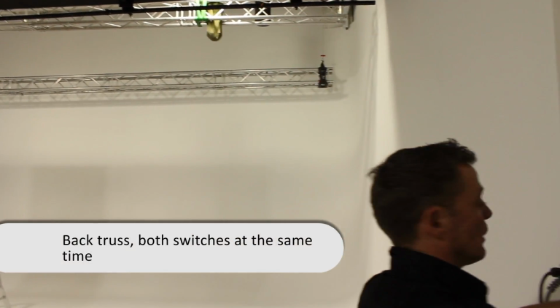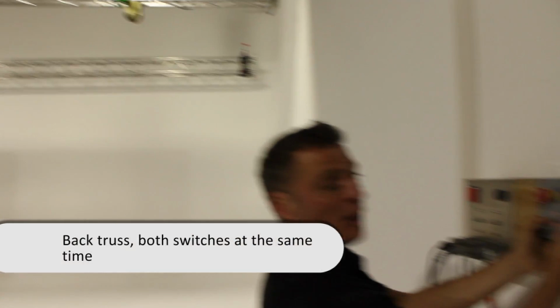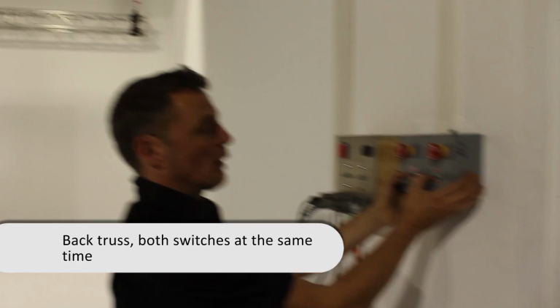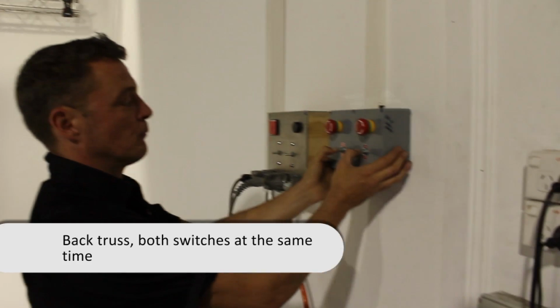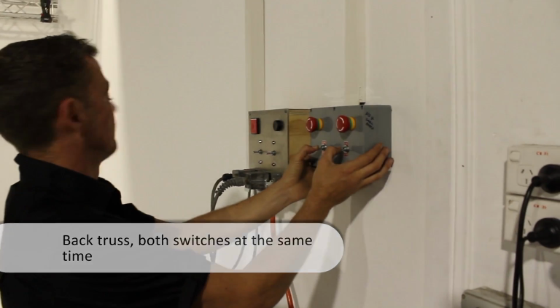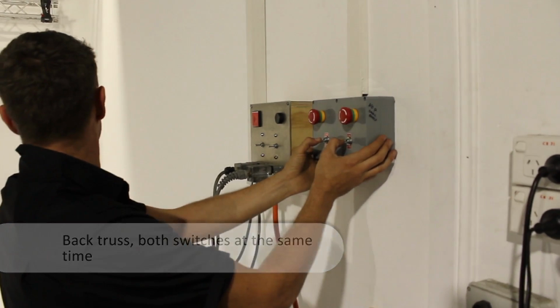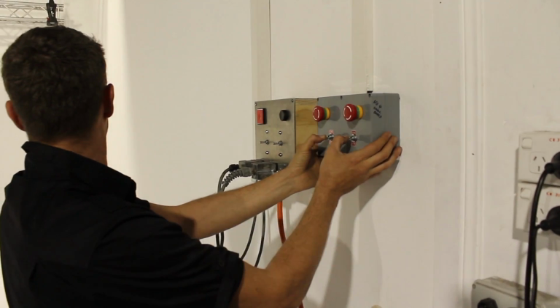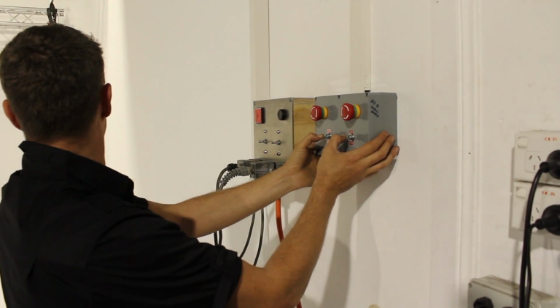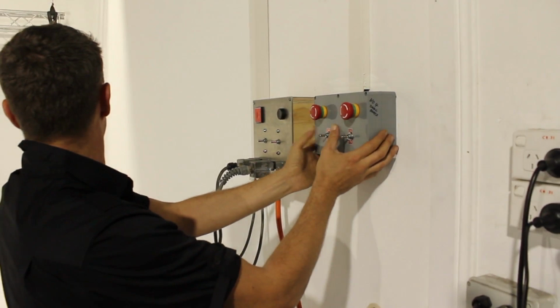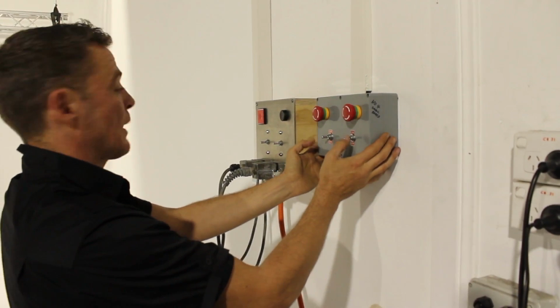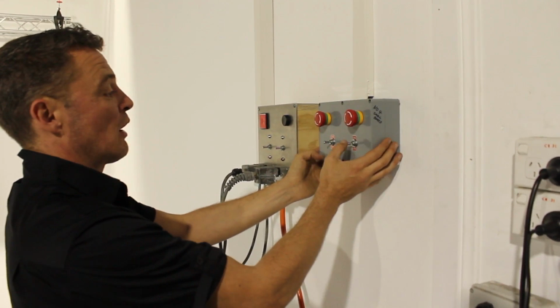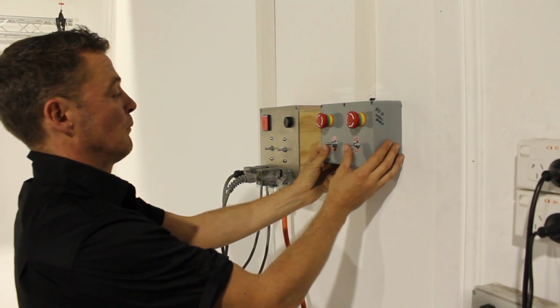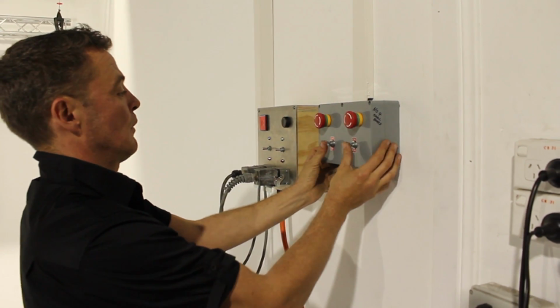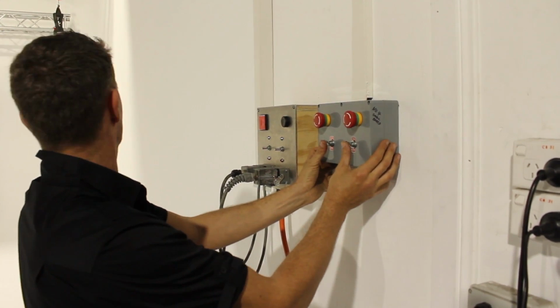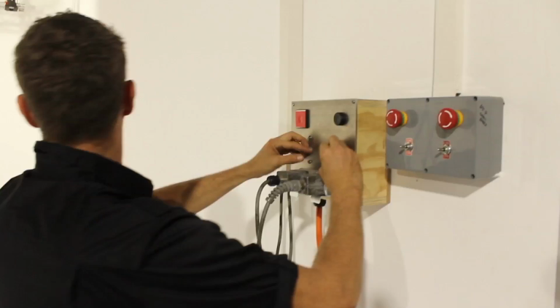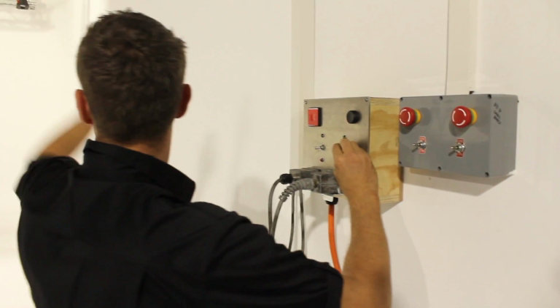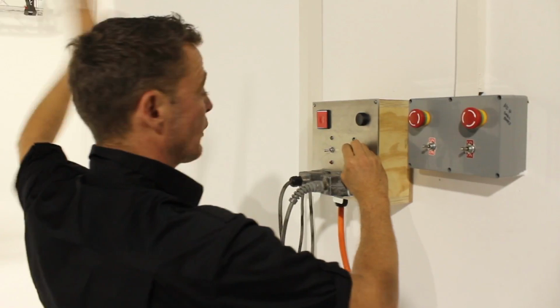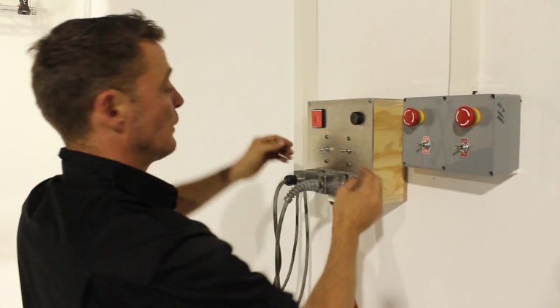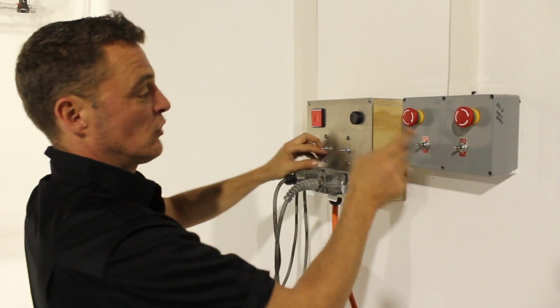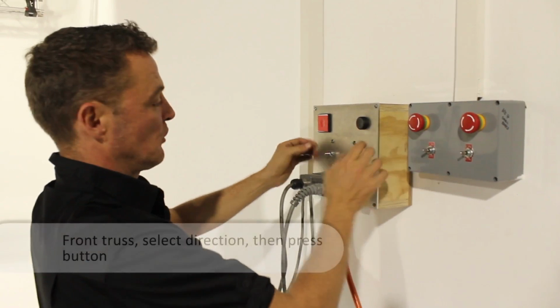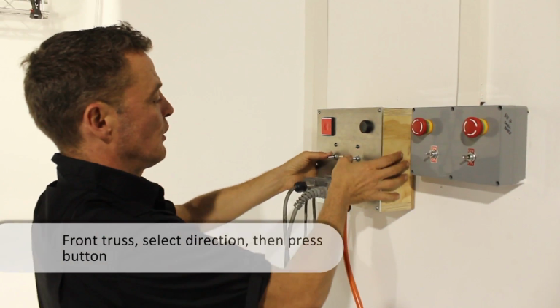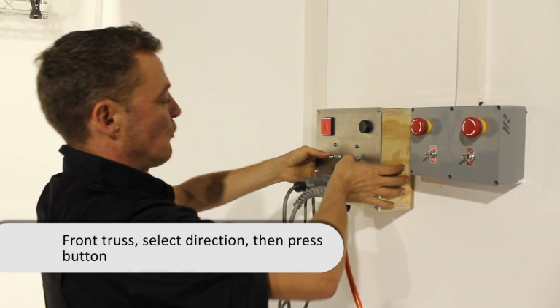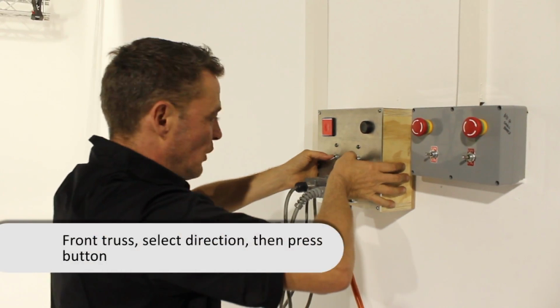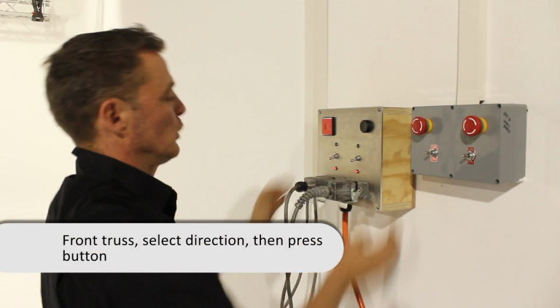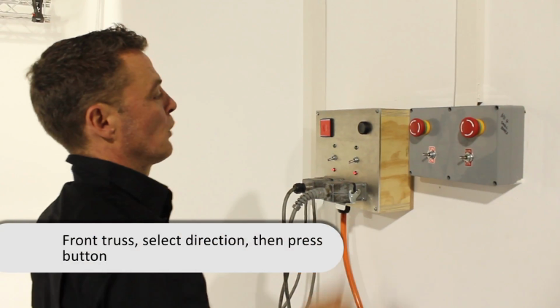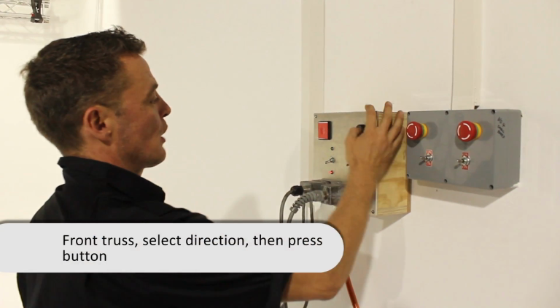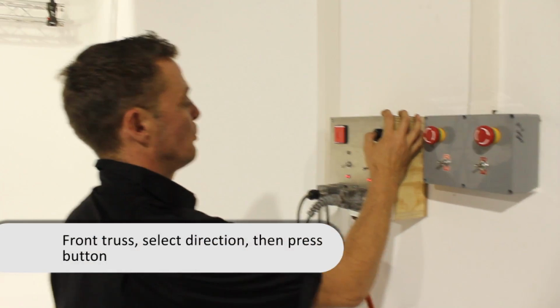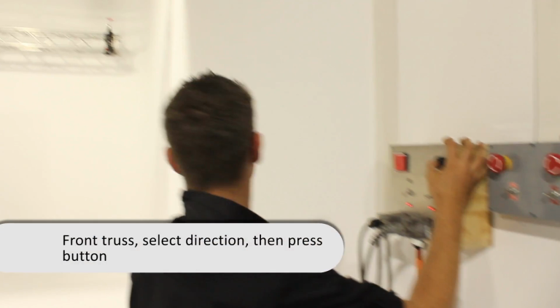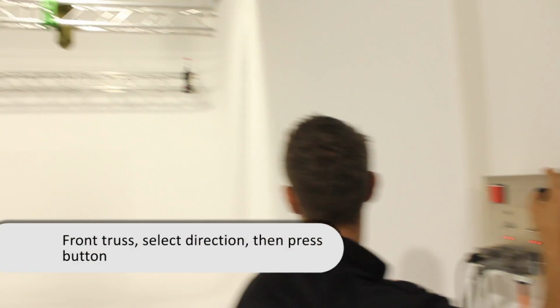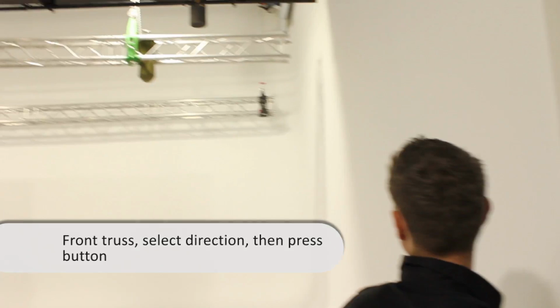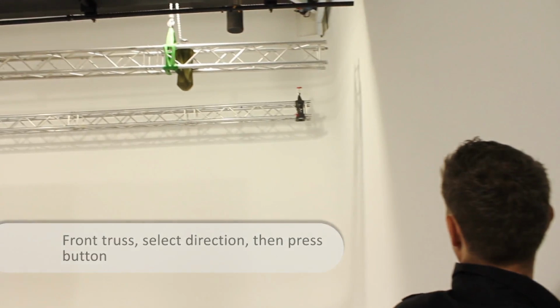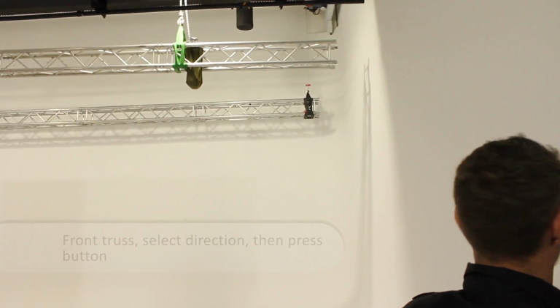And down they come at the same time. The front one is a bit different — you select which way you want it to go, you push one button, and down it comes.